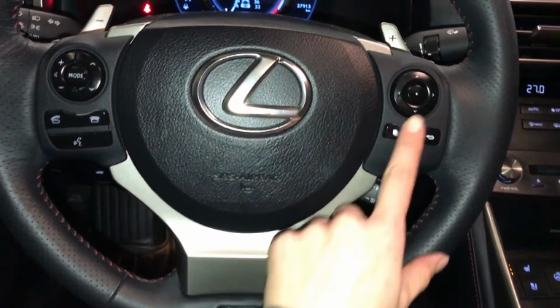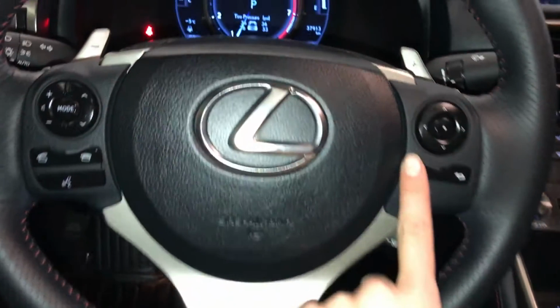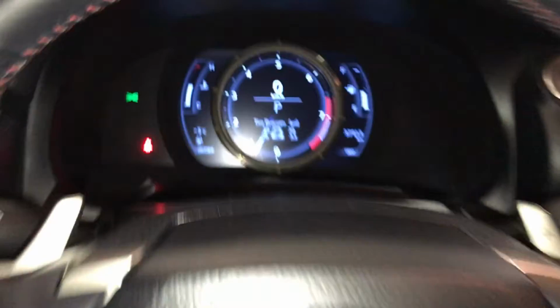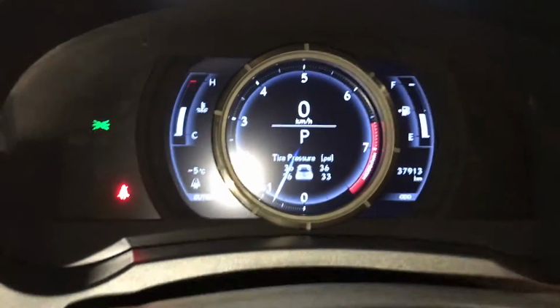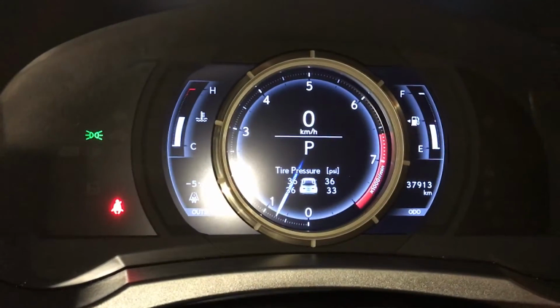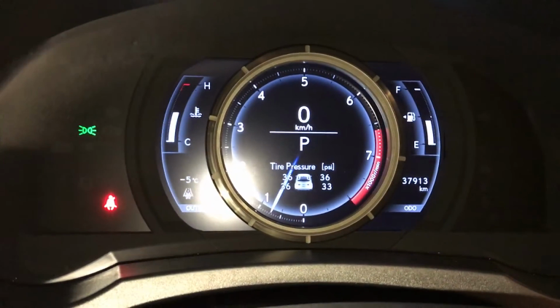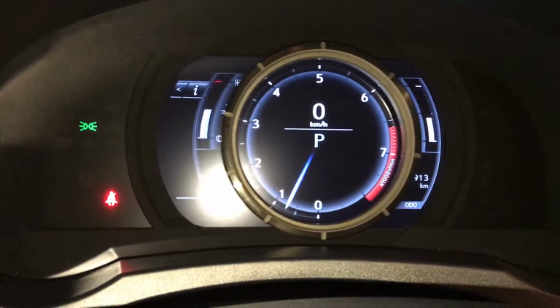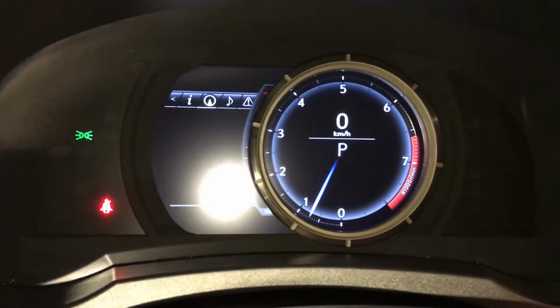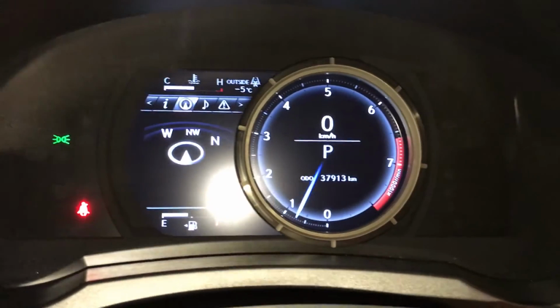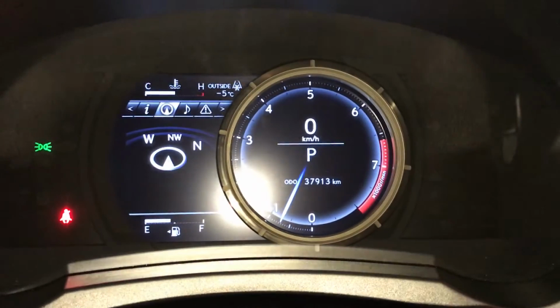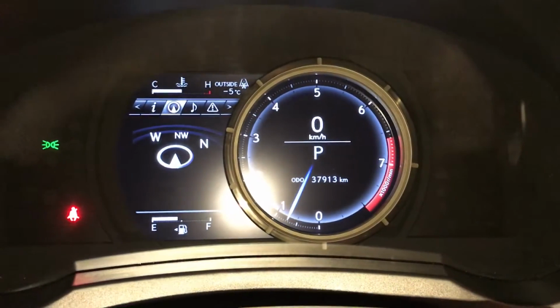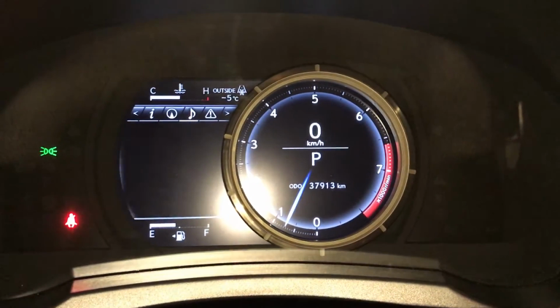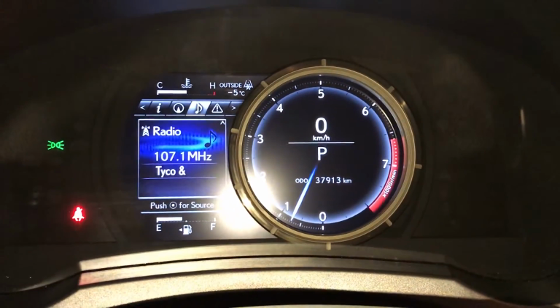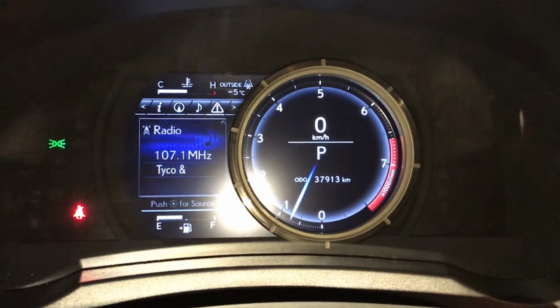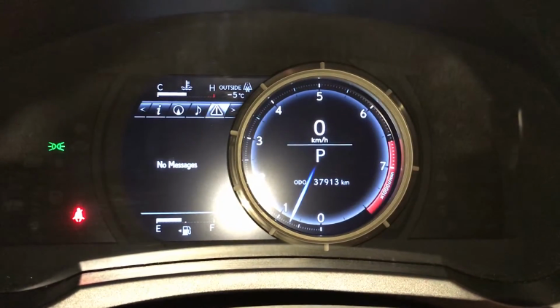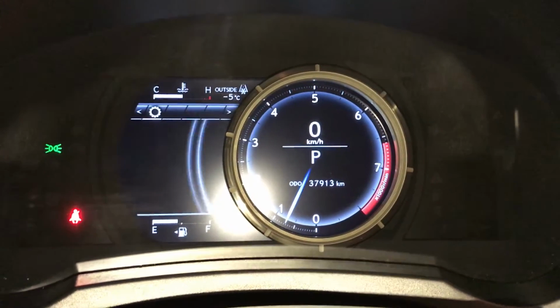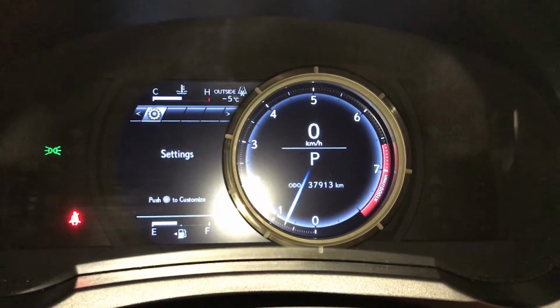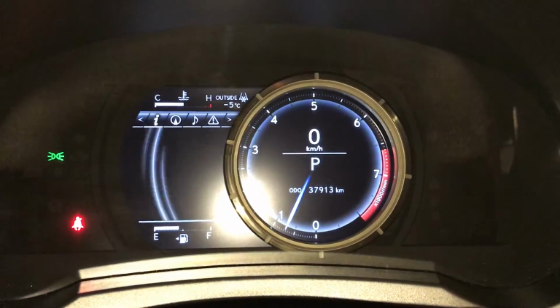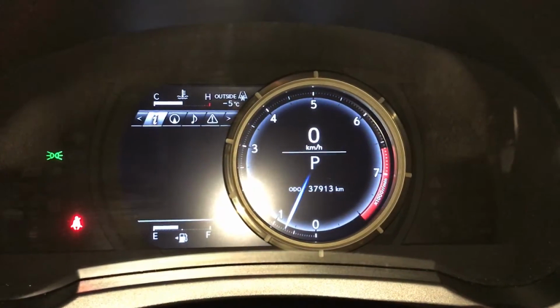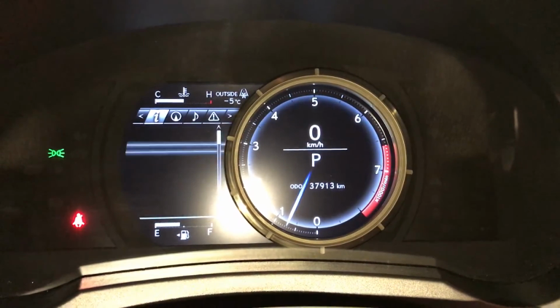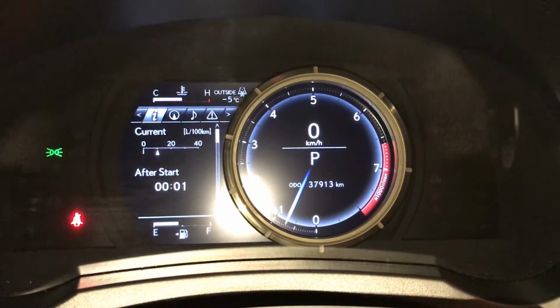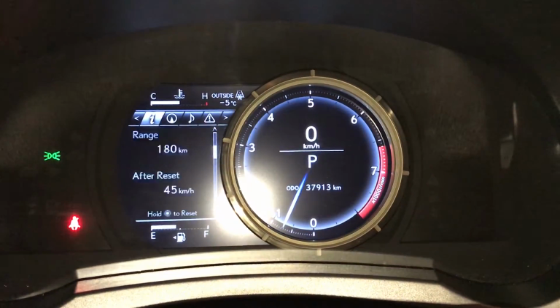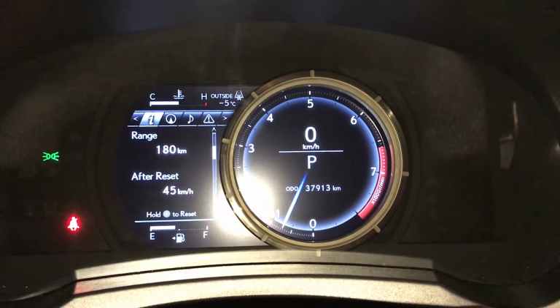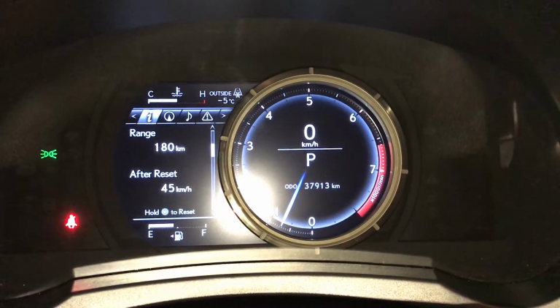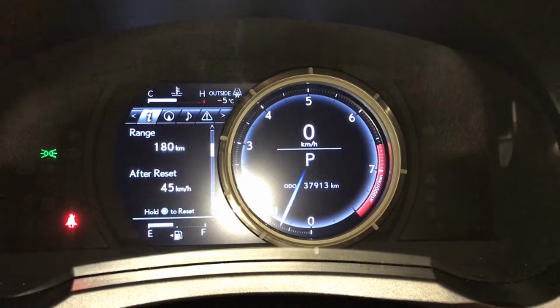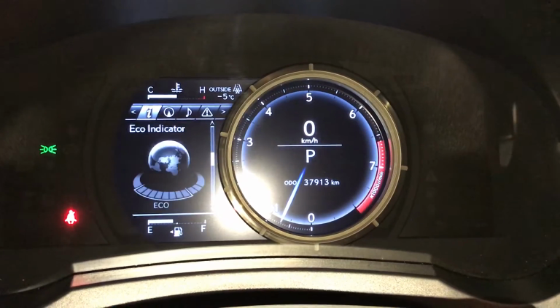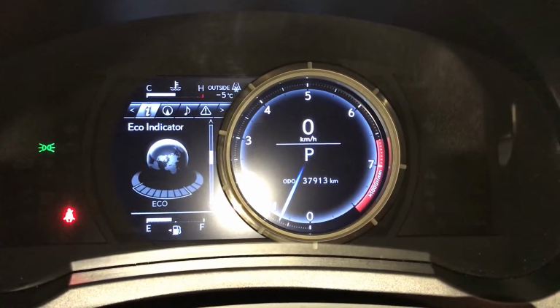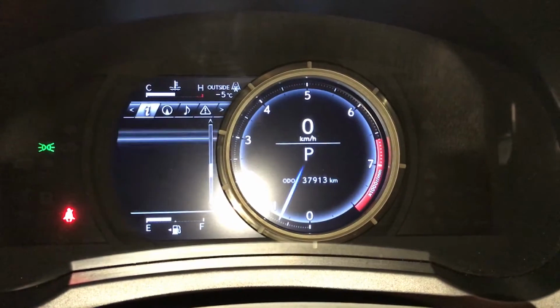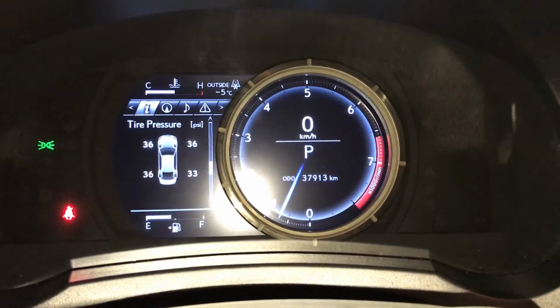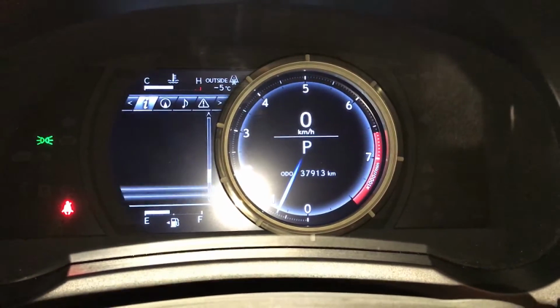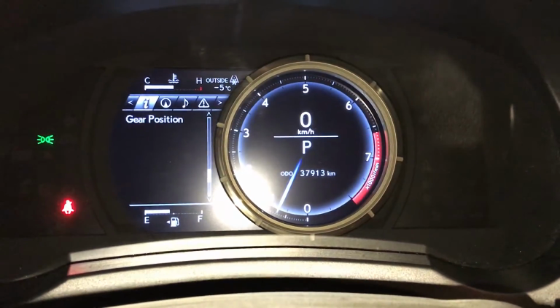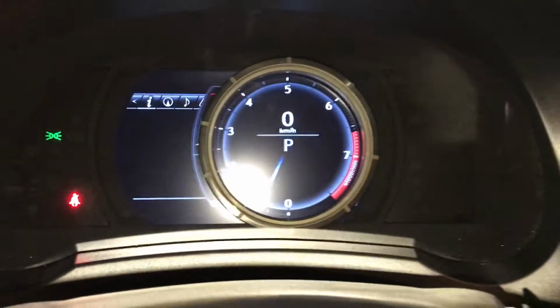These buttons right here control information on the dash — slides to the right. Check out your compass, audio, messages, vehicle settings, cruising range indicator, and eco indicator.